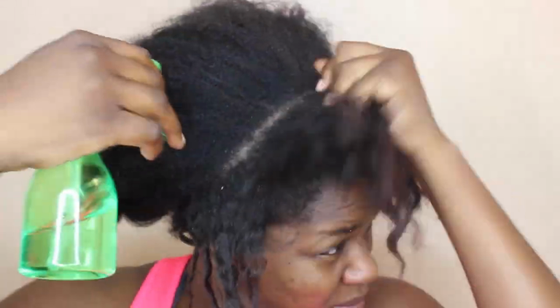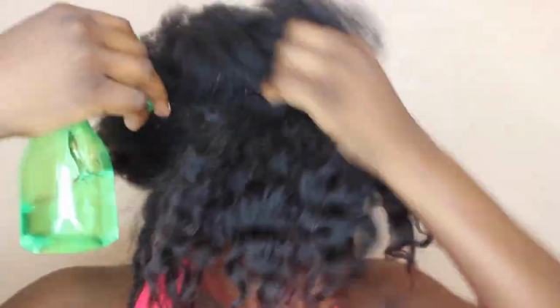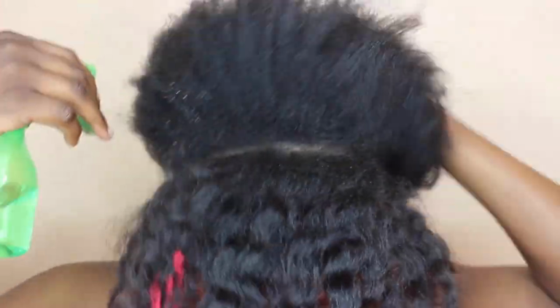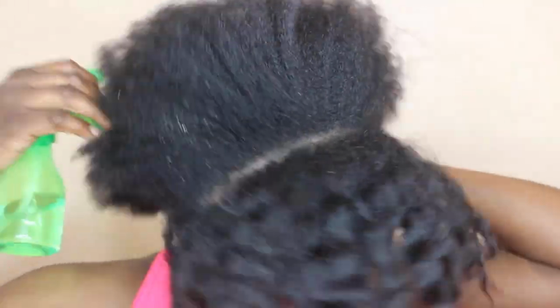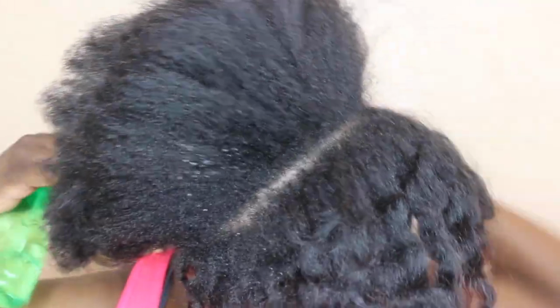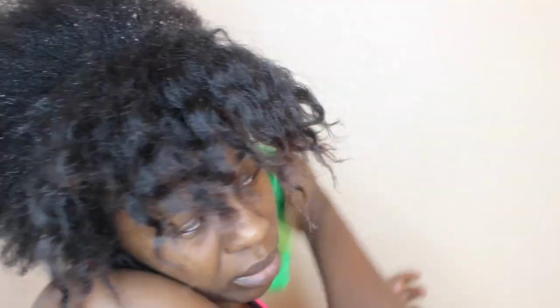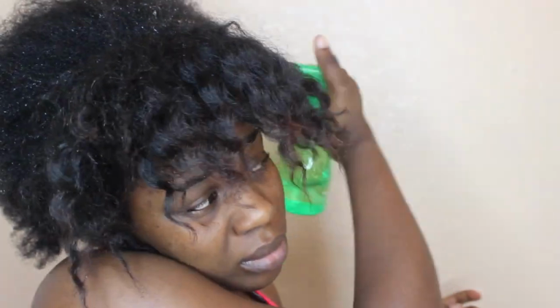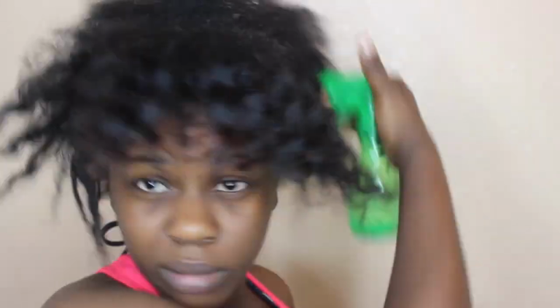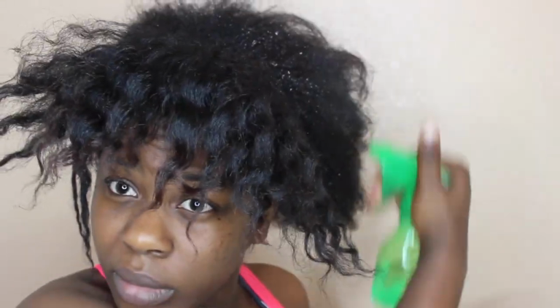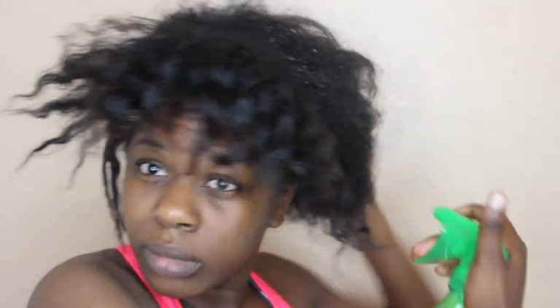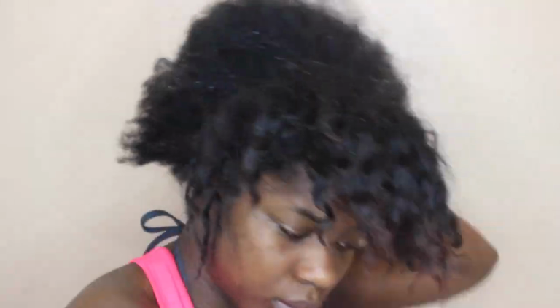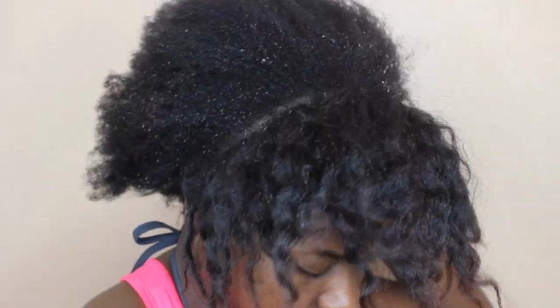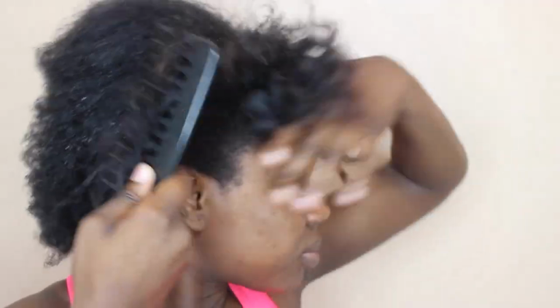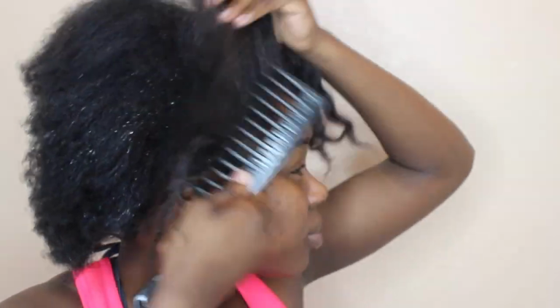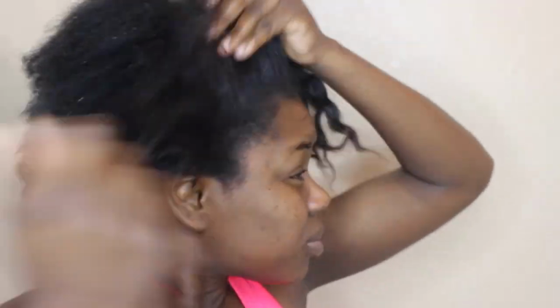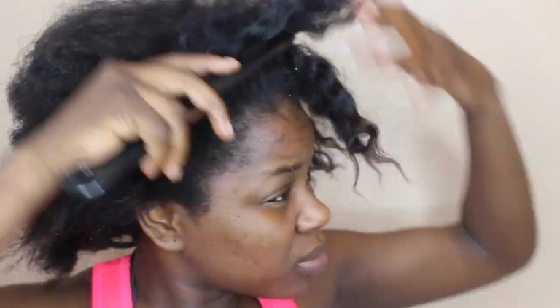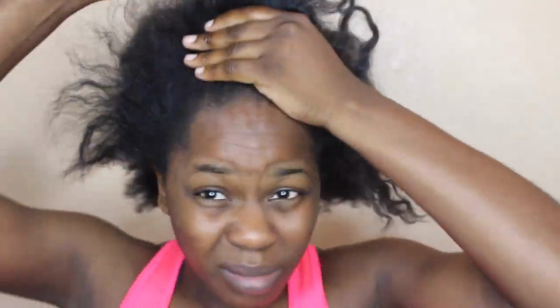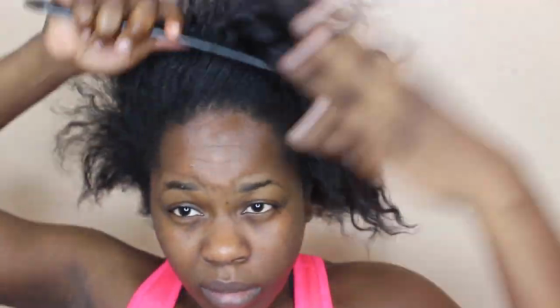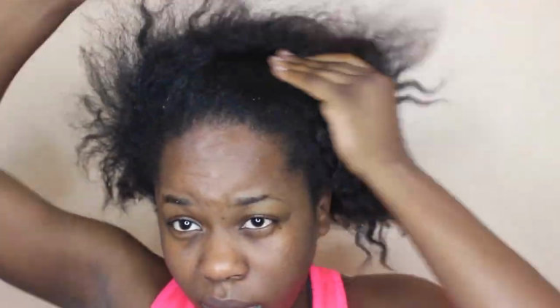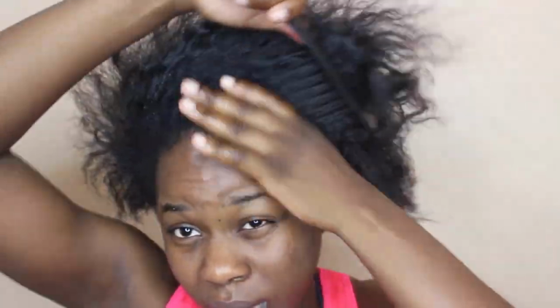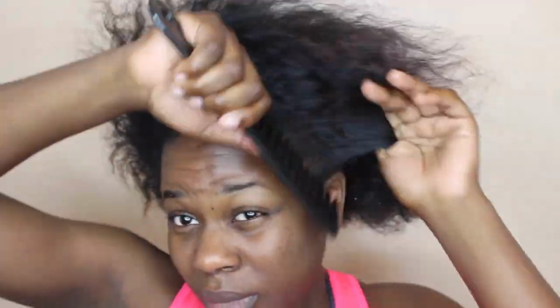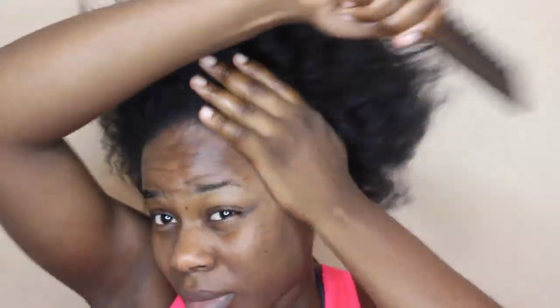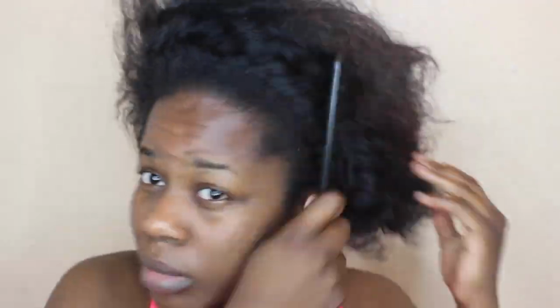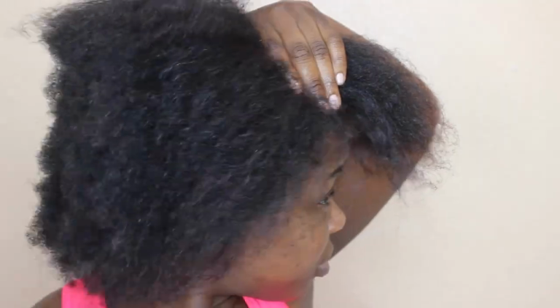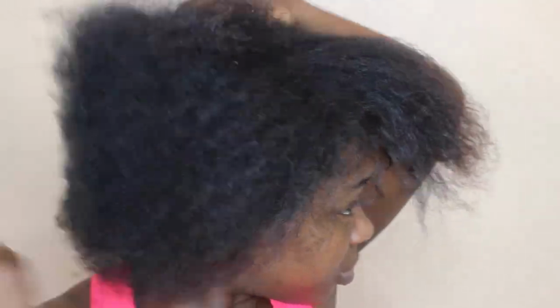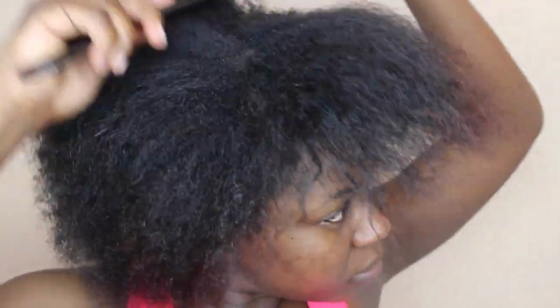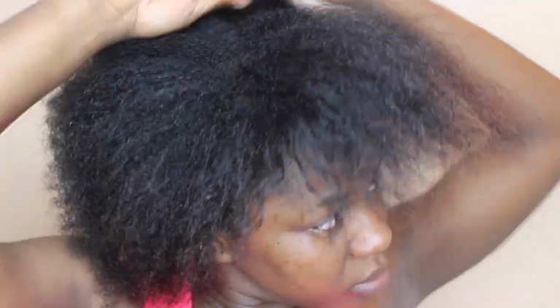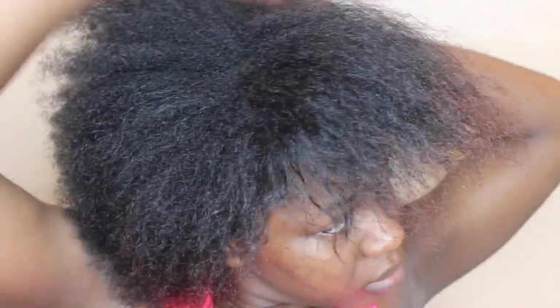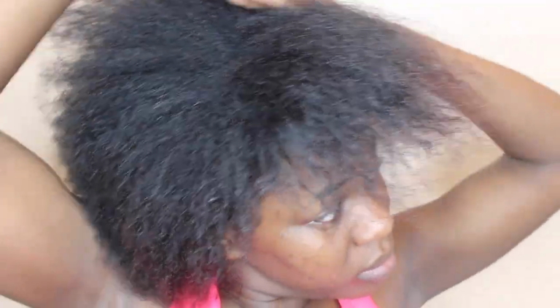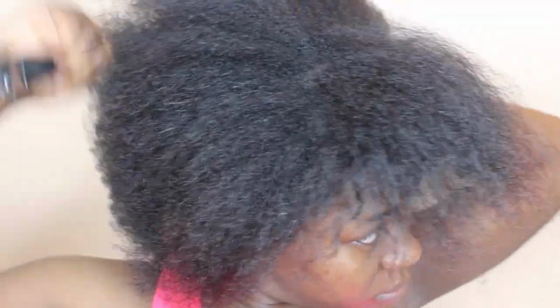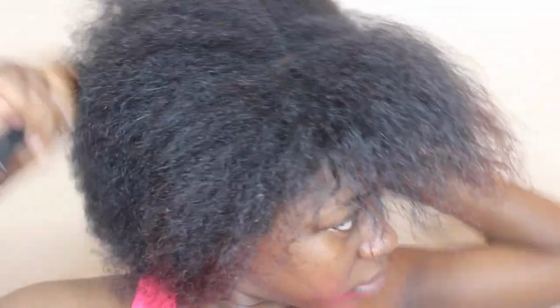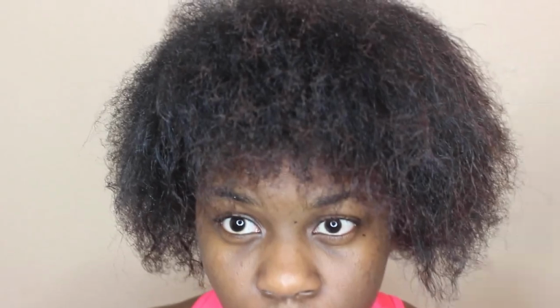Then I spray my hair with water and continue to comb it. That's what I do before I wash my hair — spraying it with water makes it a whole lot easier to detangle.